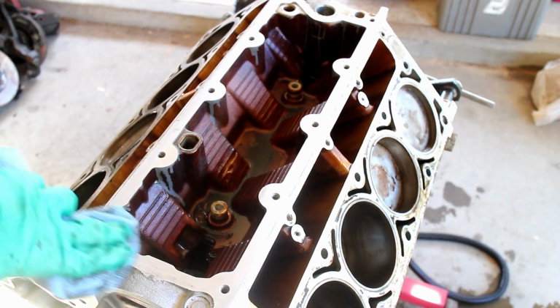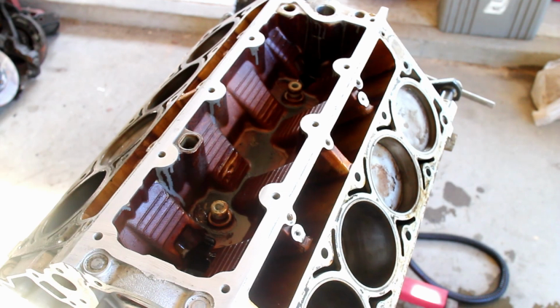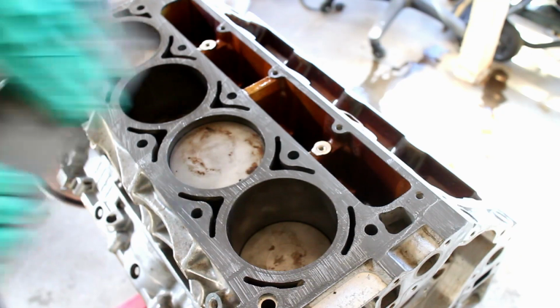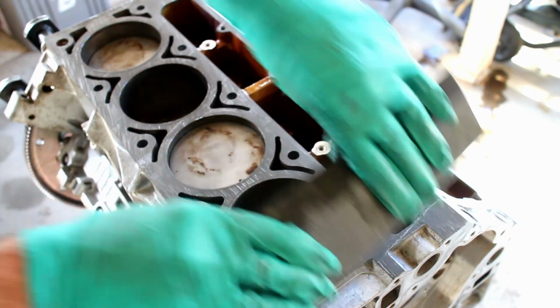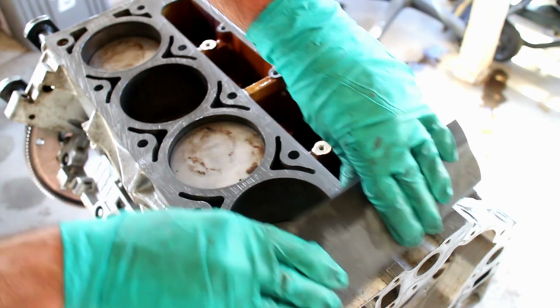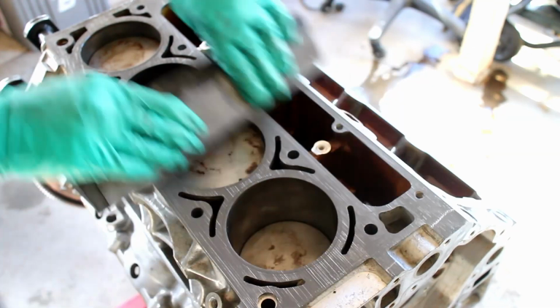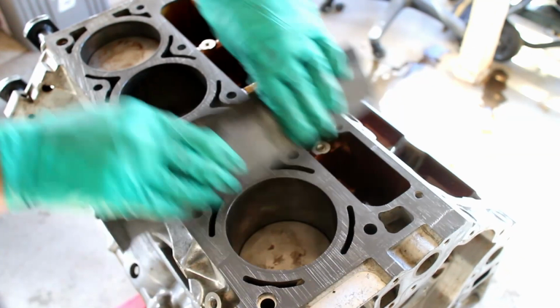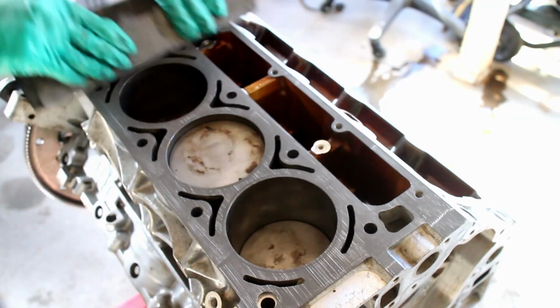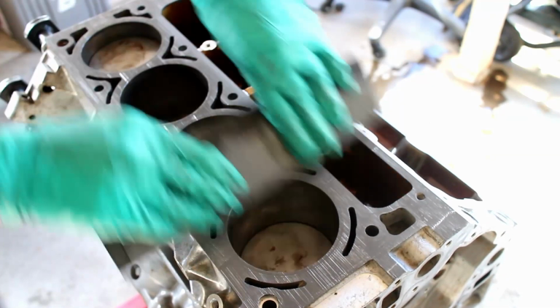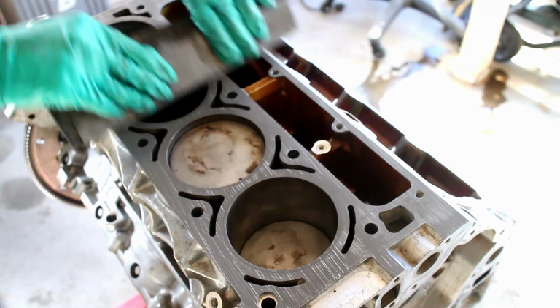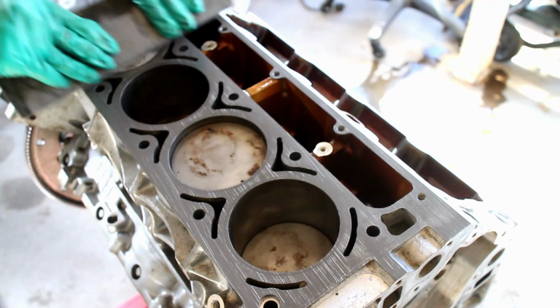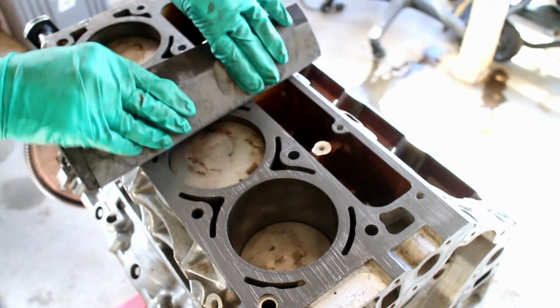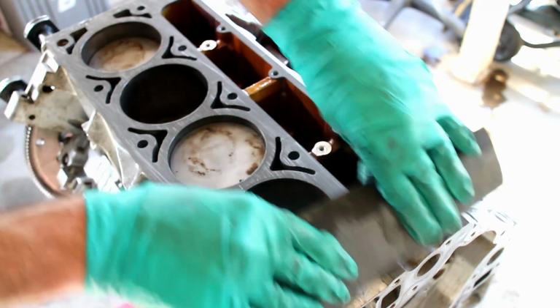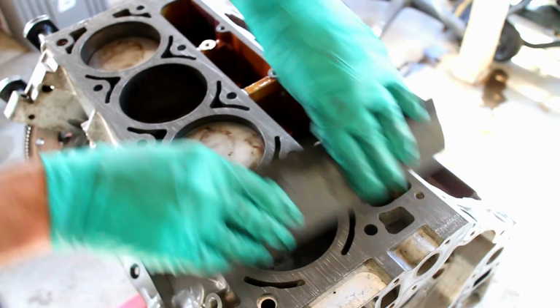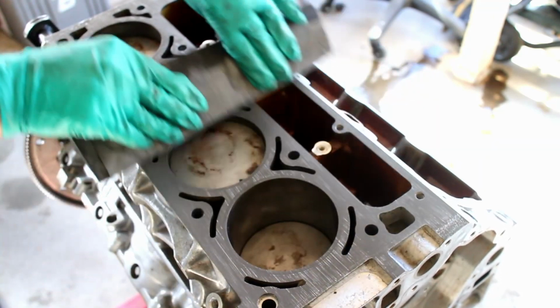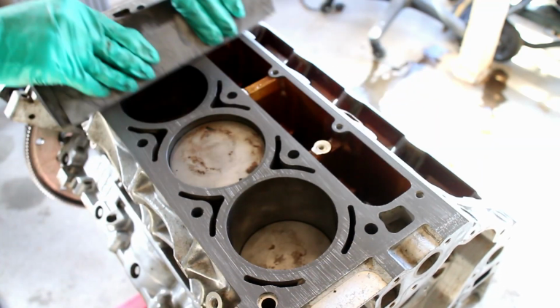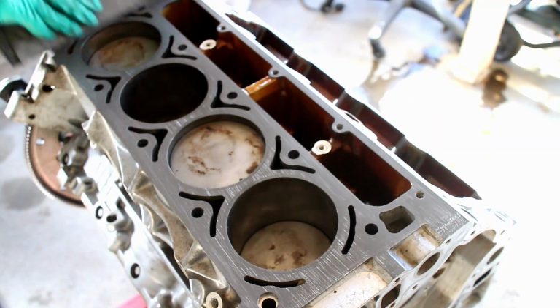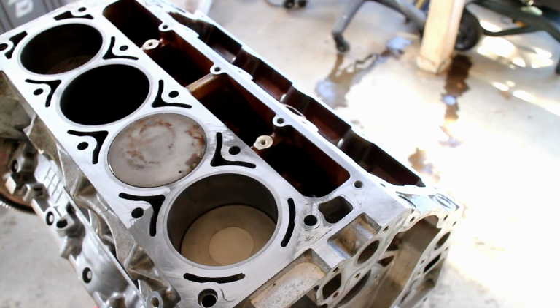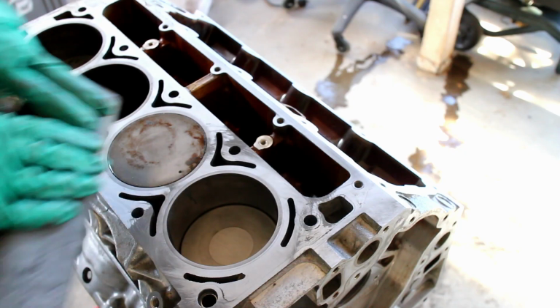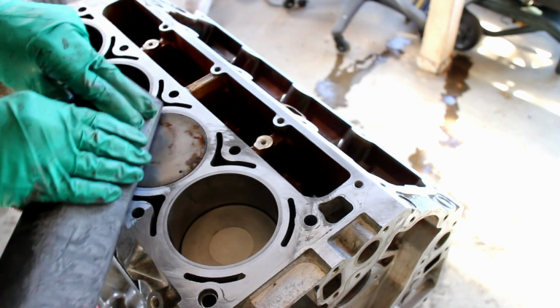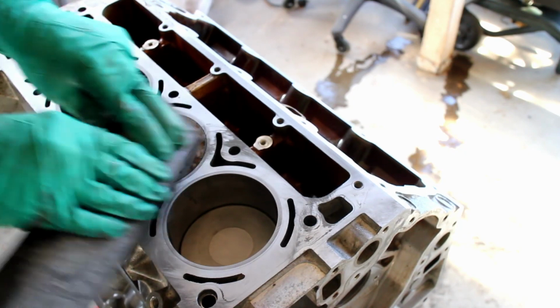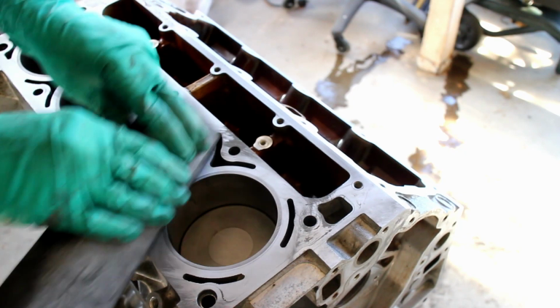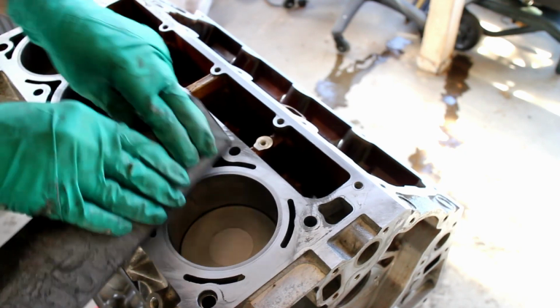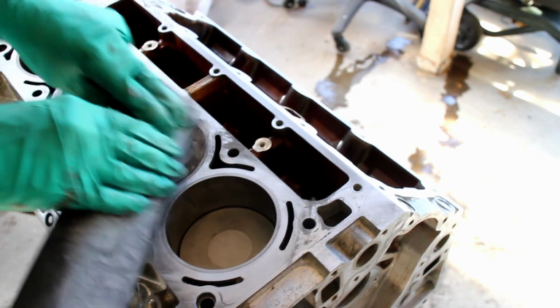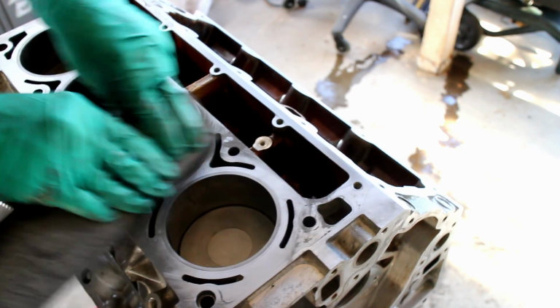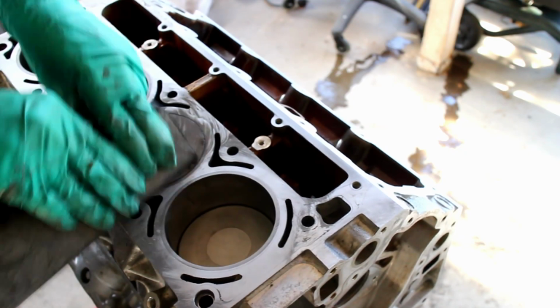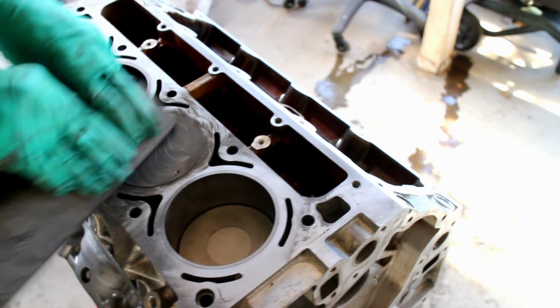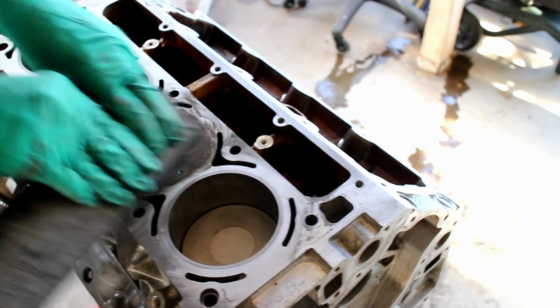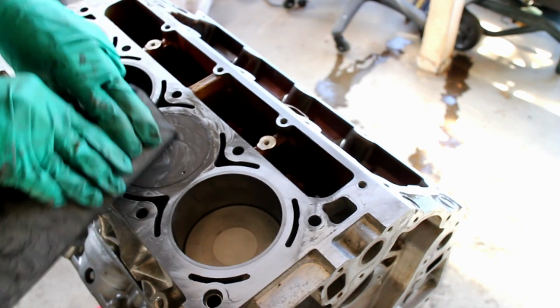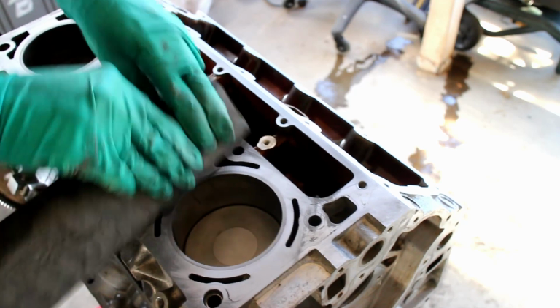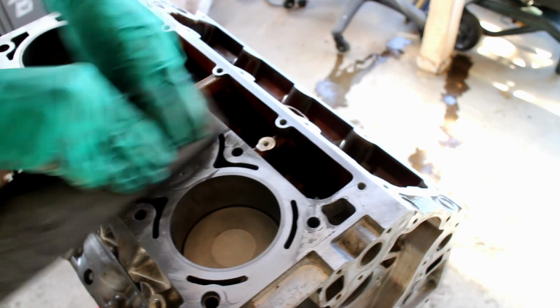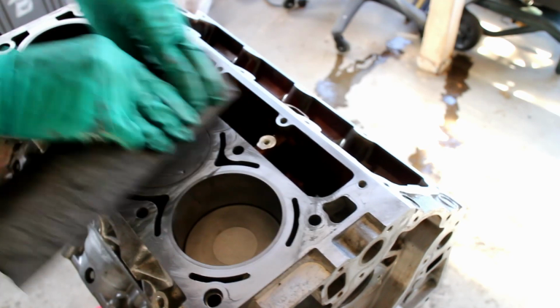I repeated the process on the deck surfaces. With a piston at top dead center, you can clean the tops of the pistons.